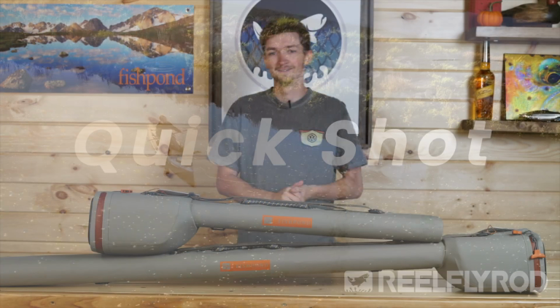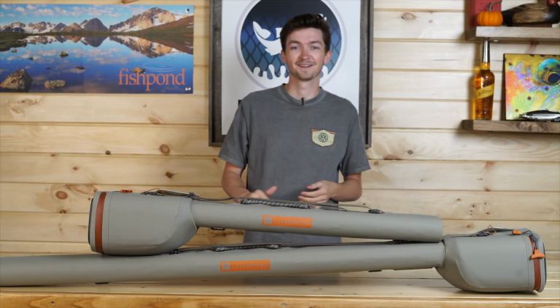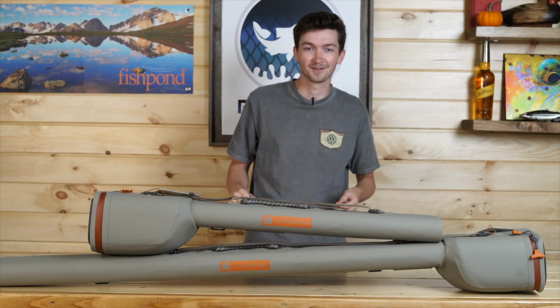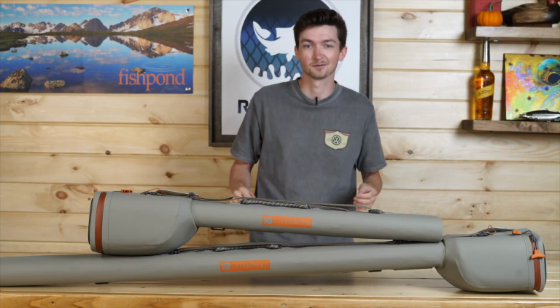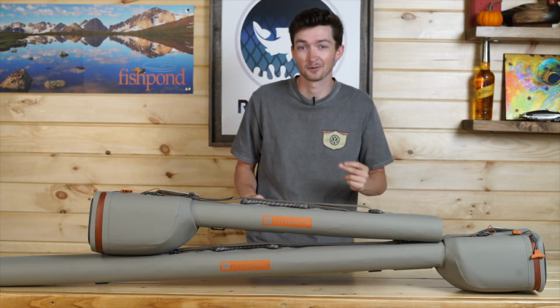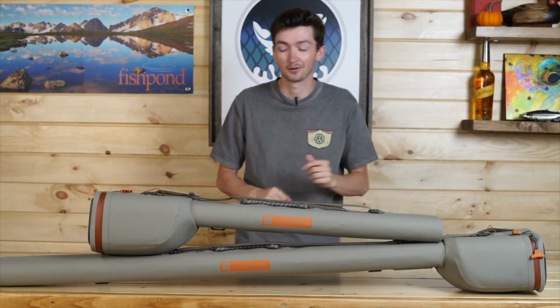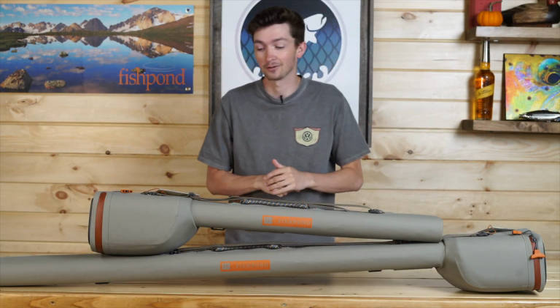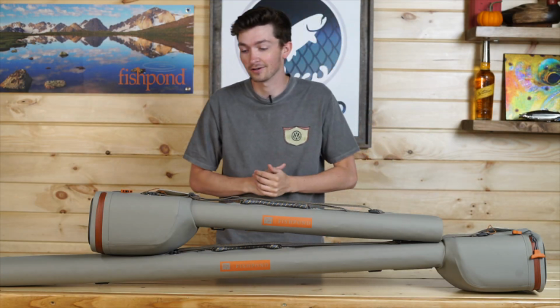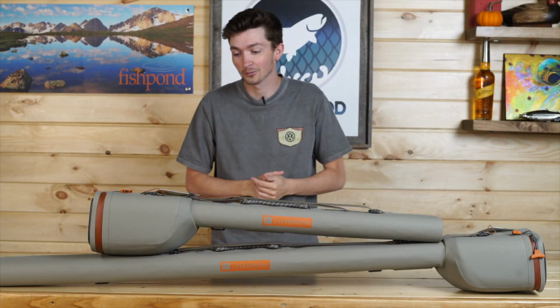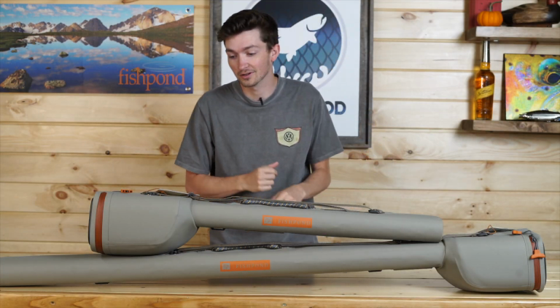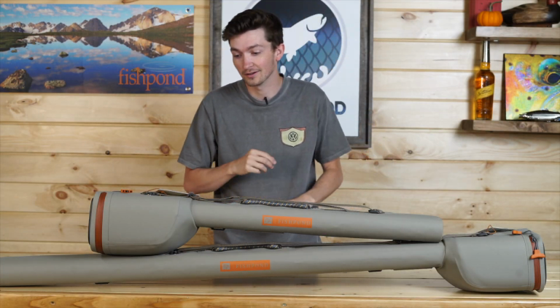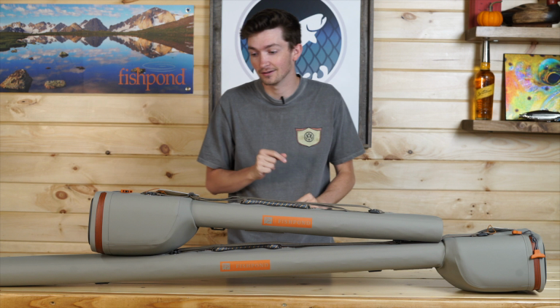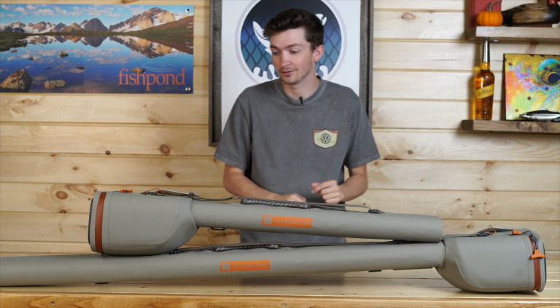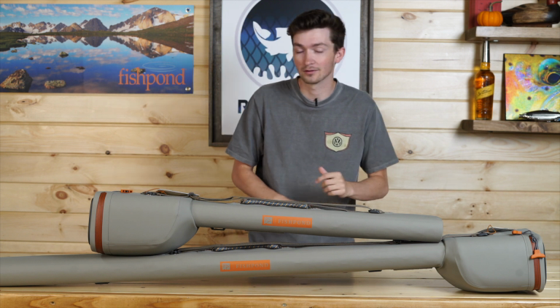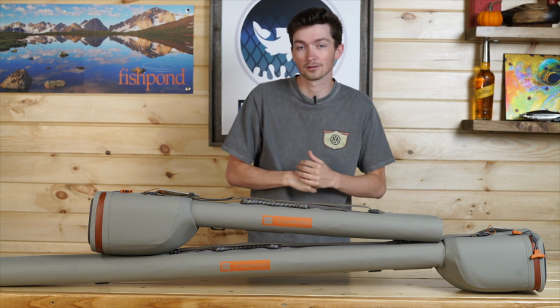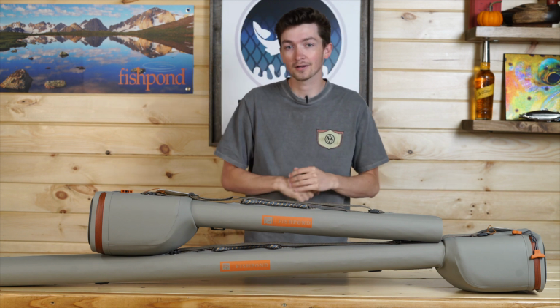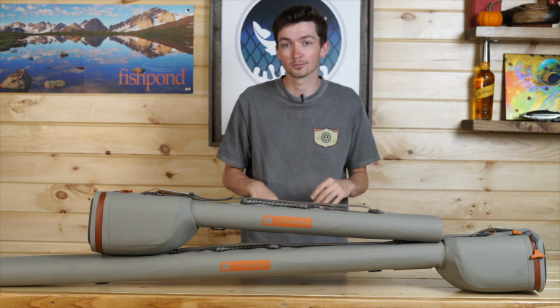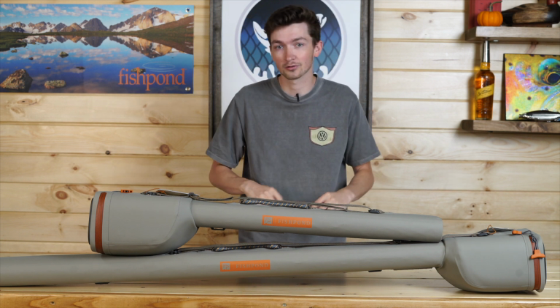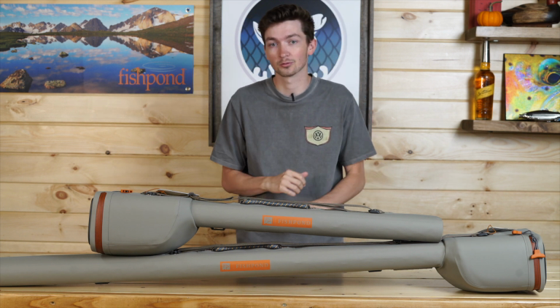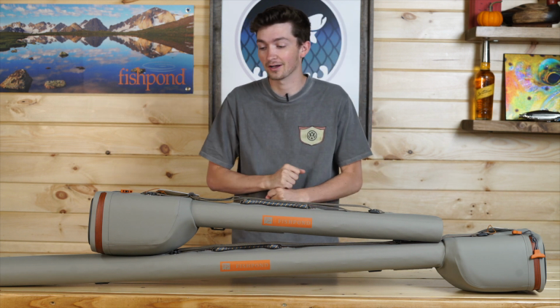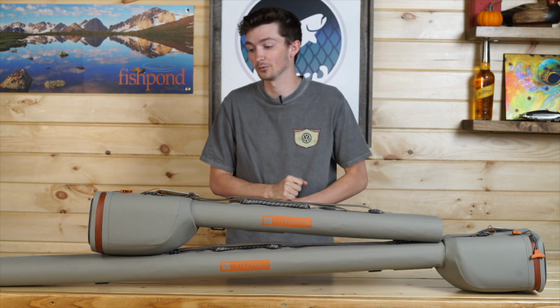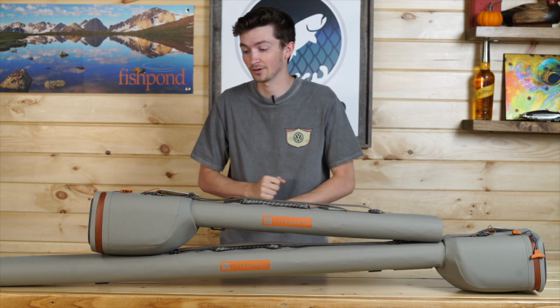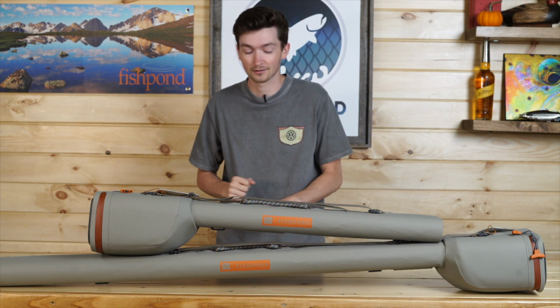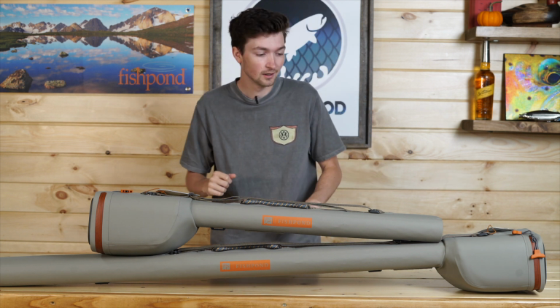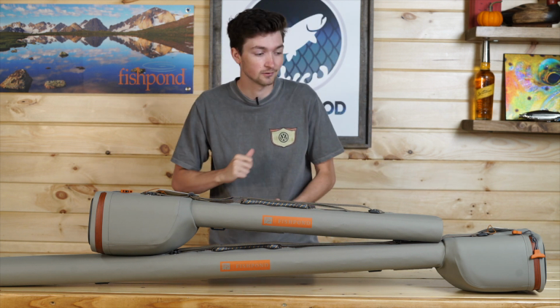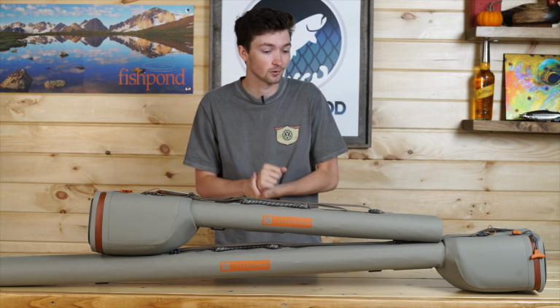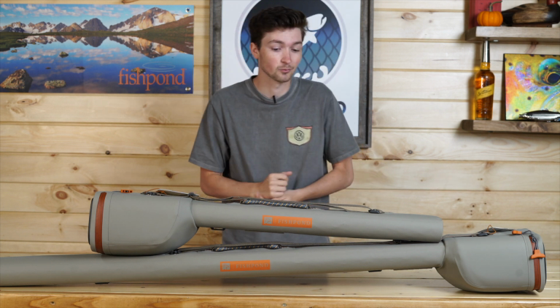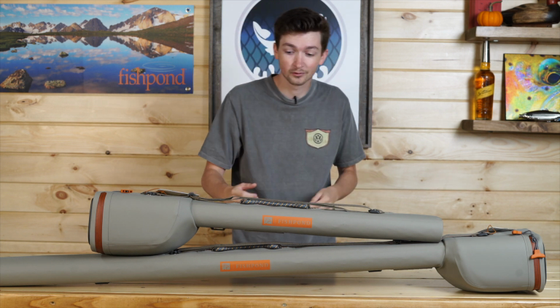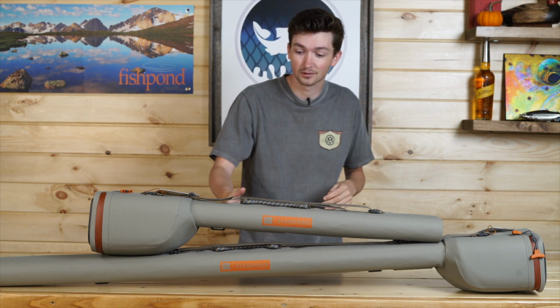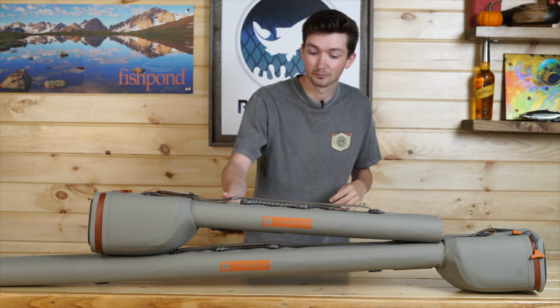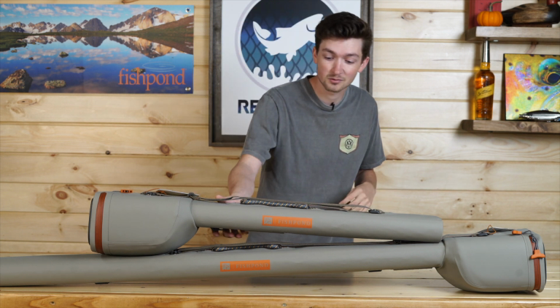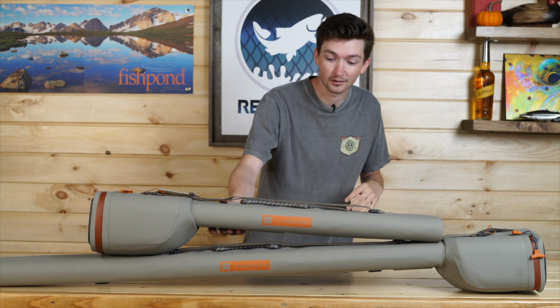Hey guys, Seth here for another Down and Dirty. Today, we're going to be getting into the Thunder Head Submersible Rod and Reel Case.